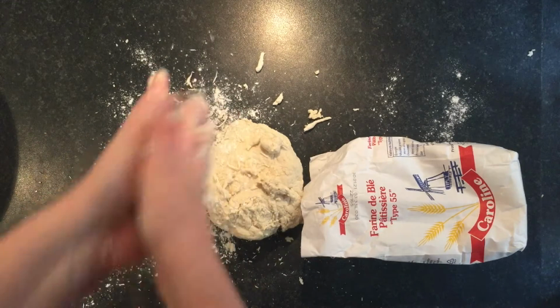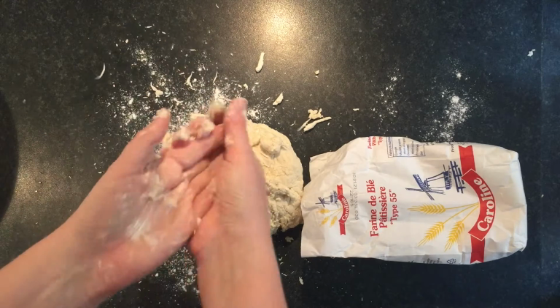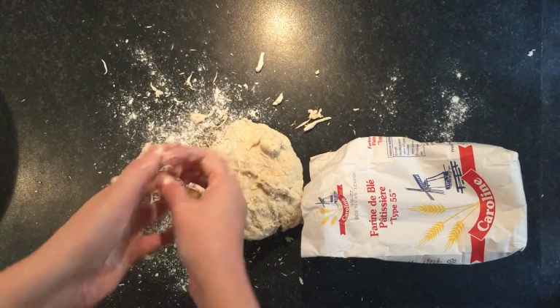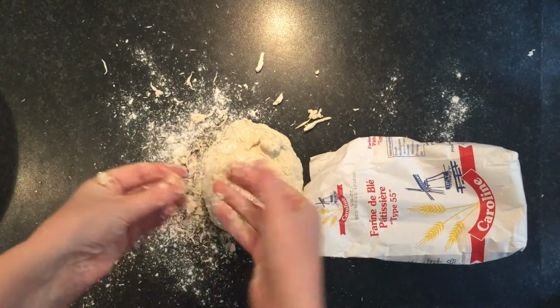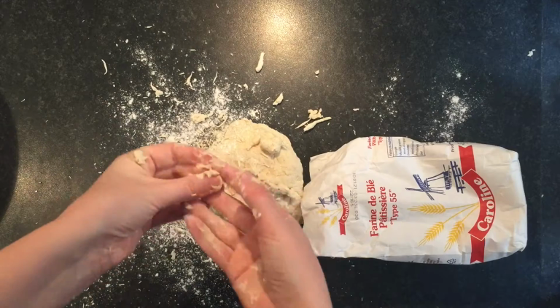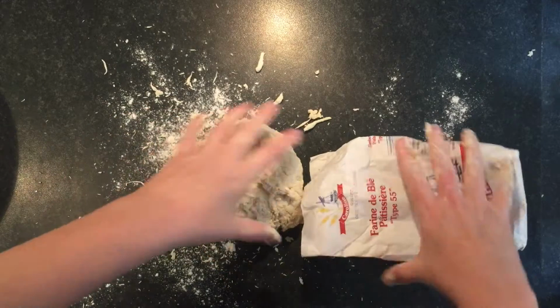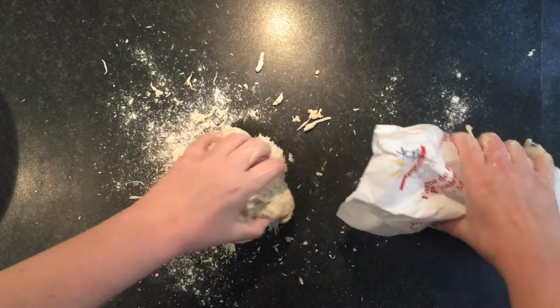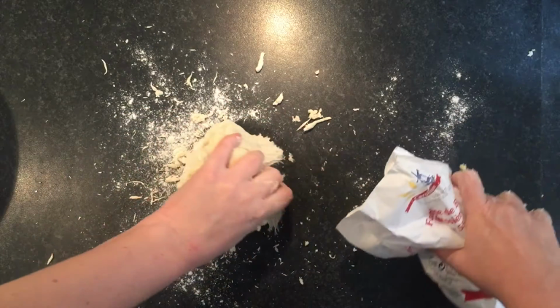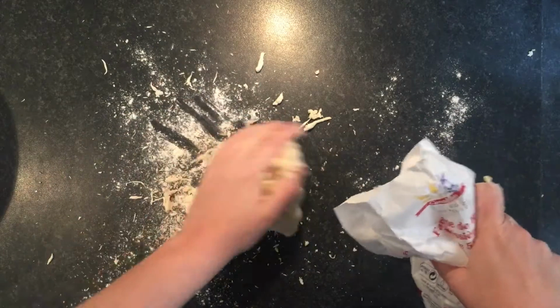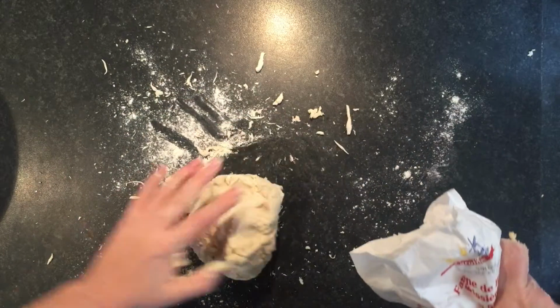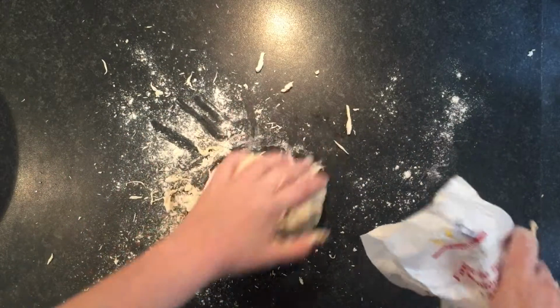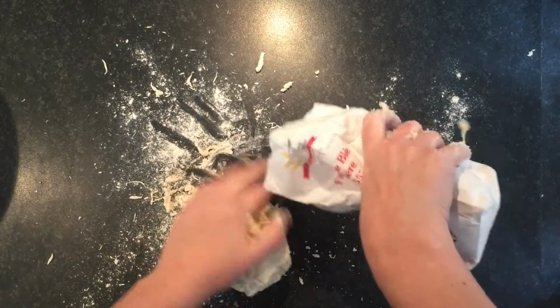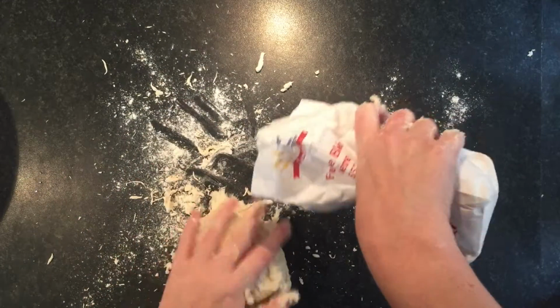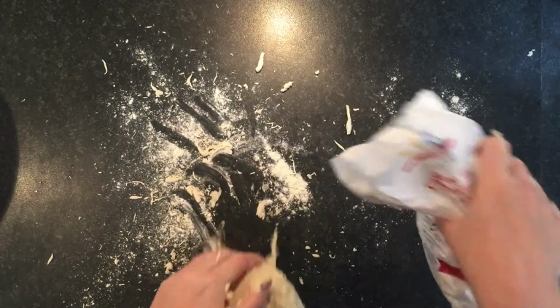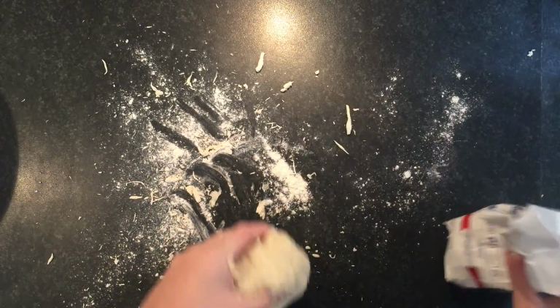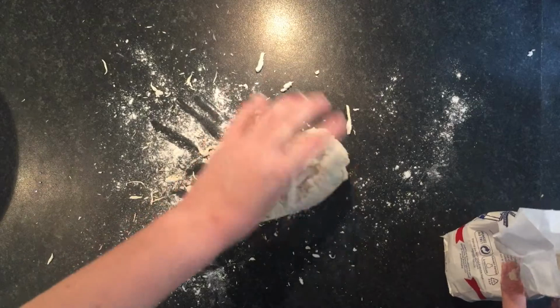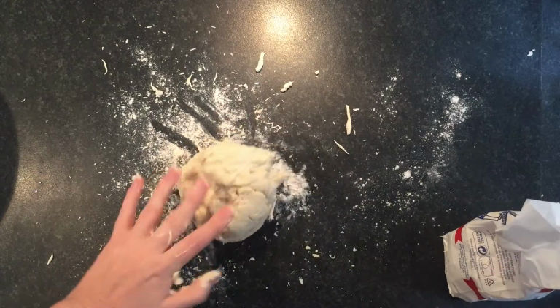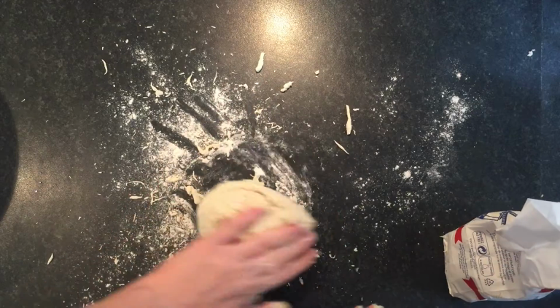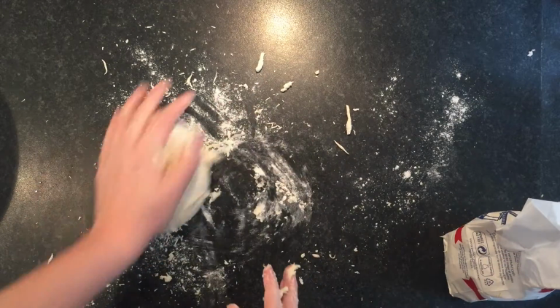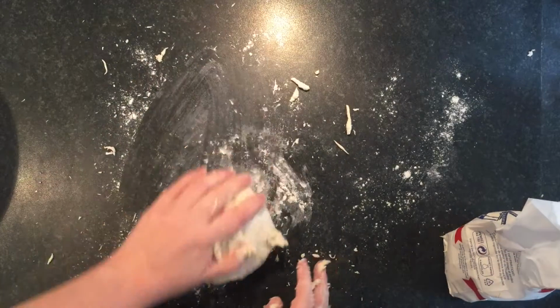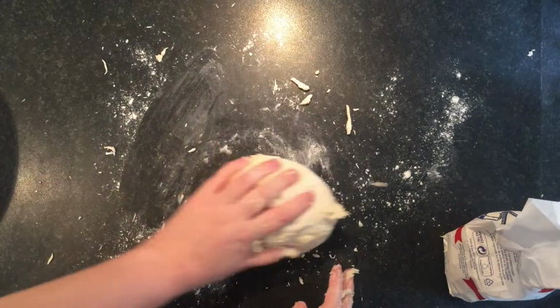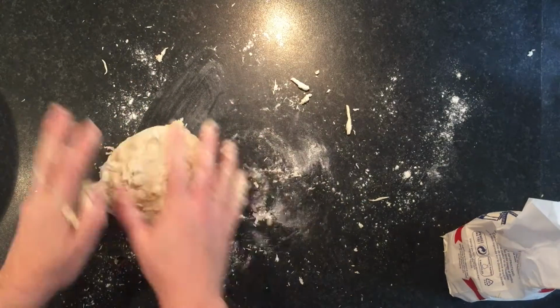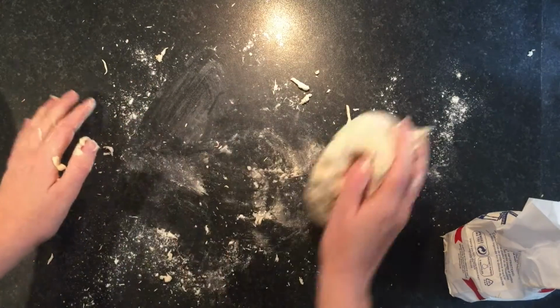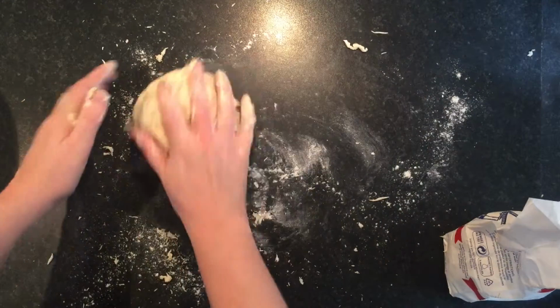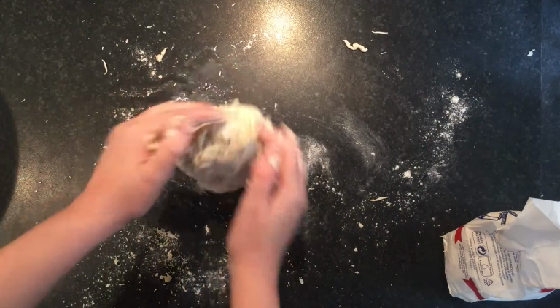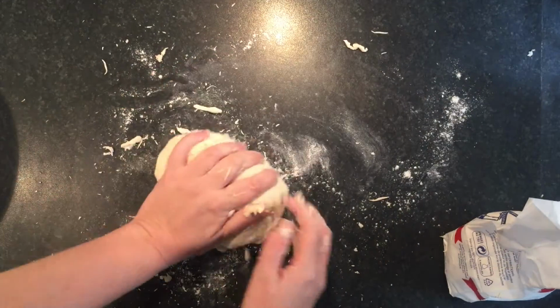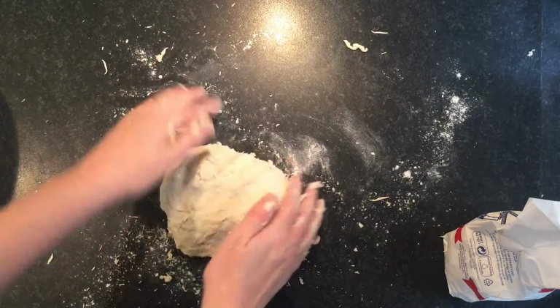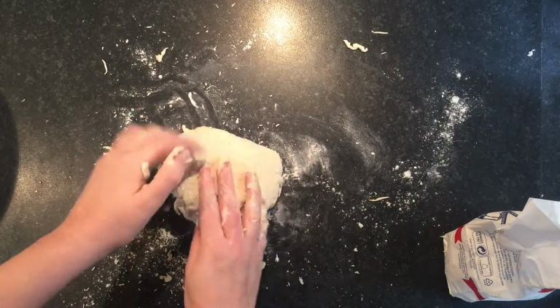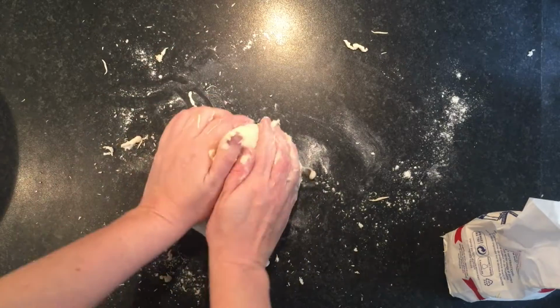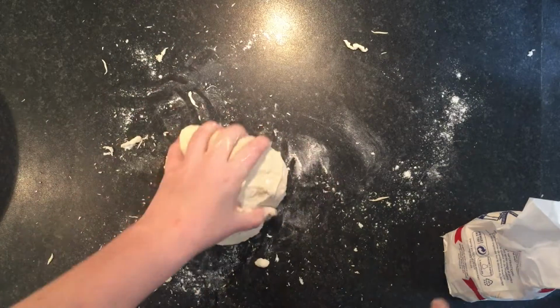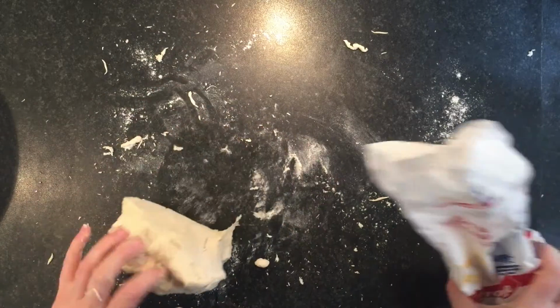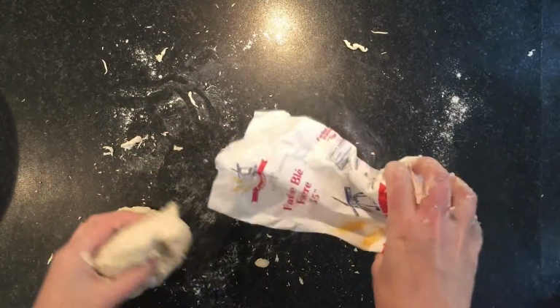It's coming off my hands now. I'll just put a little bit of flour underneath here as it seems to be sticking — having flour on my fingers also helps get some of this dough off. Let me put a little bit more.